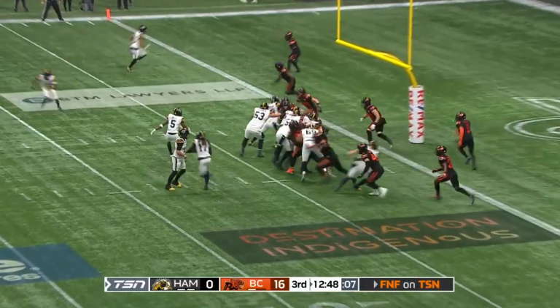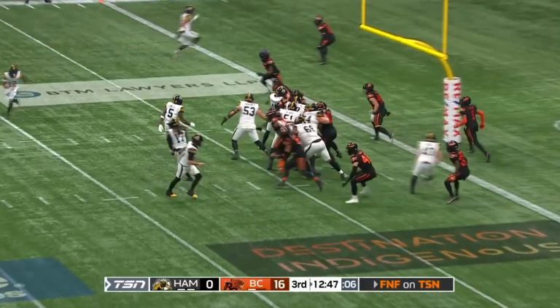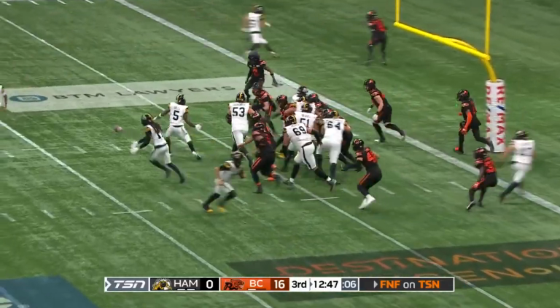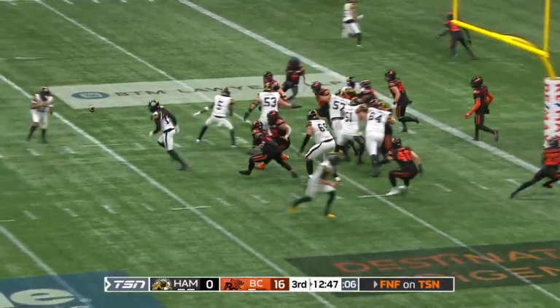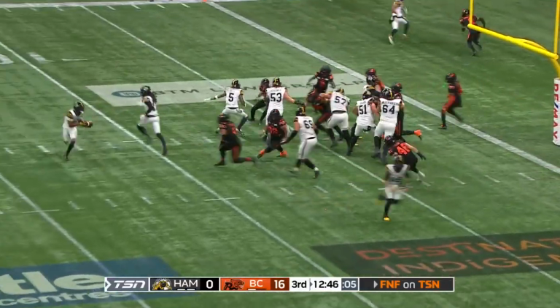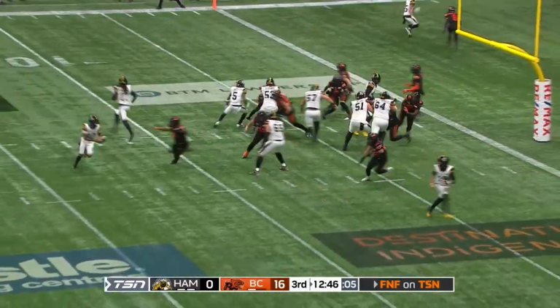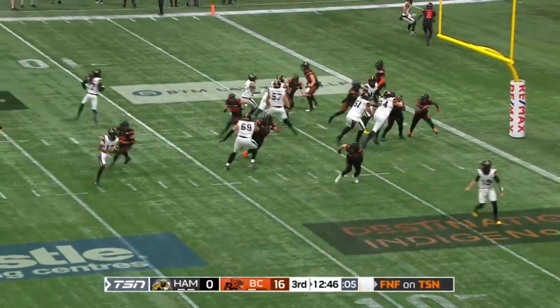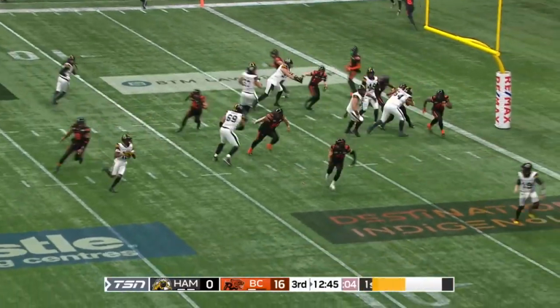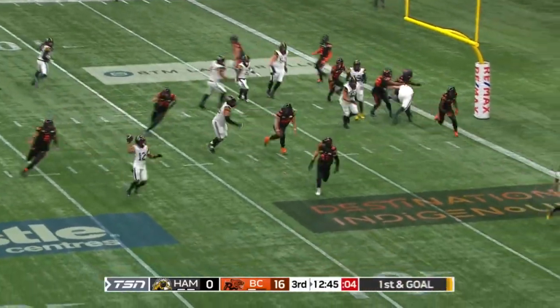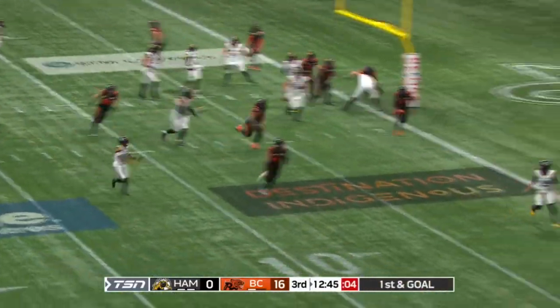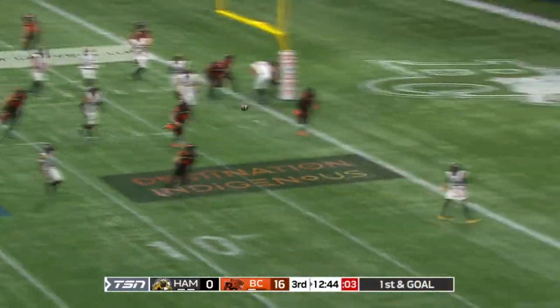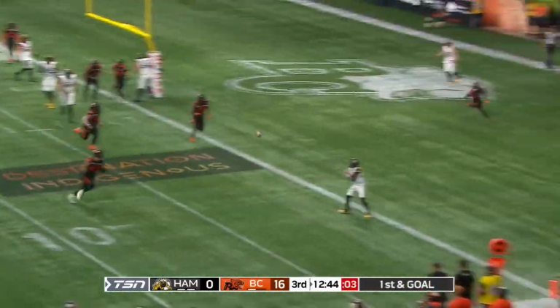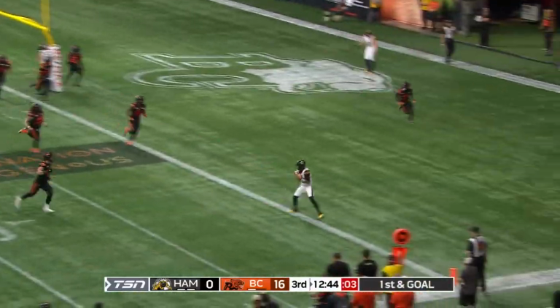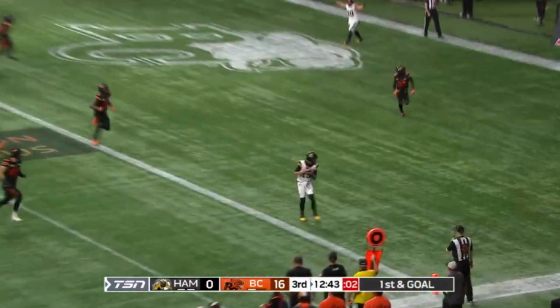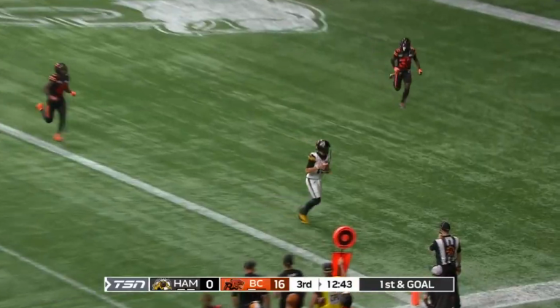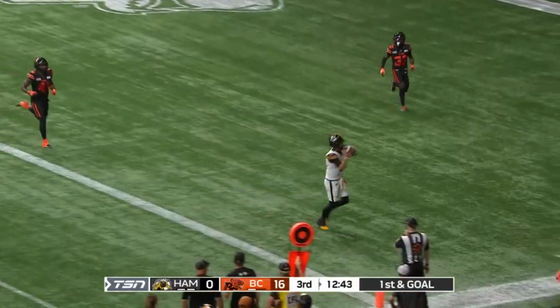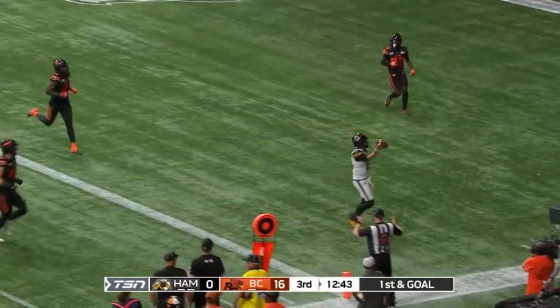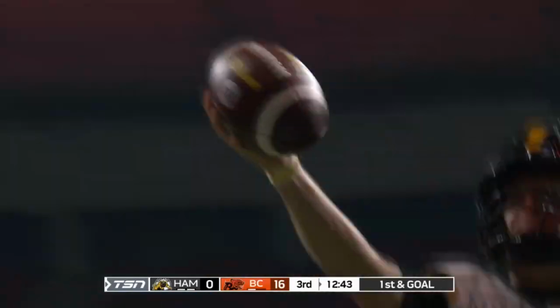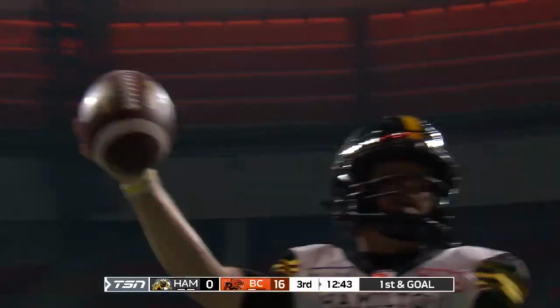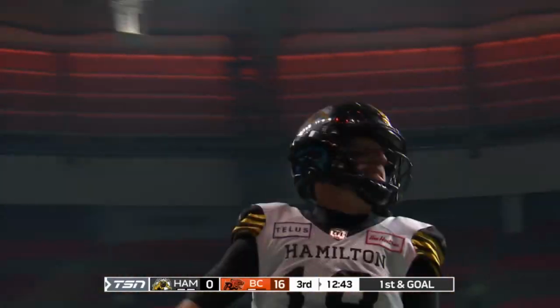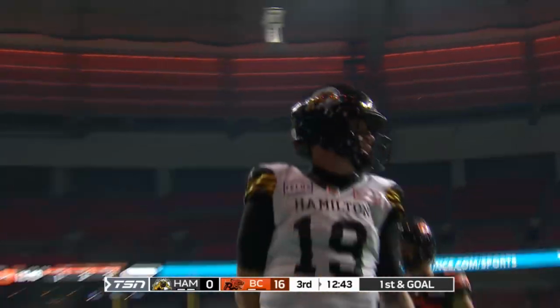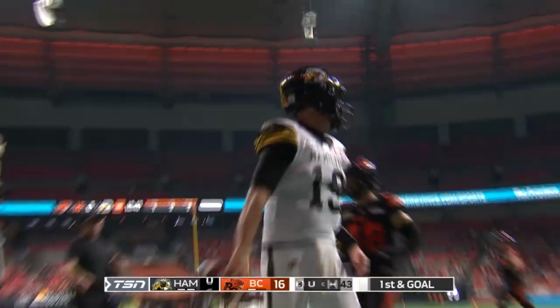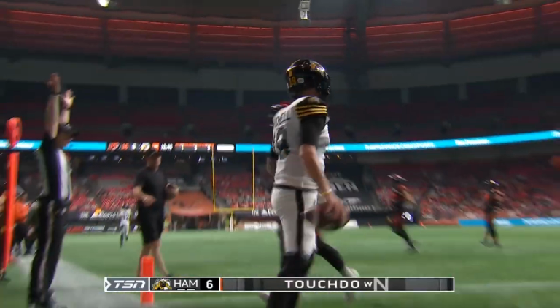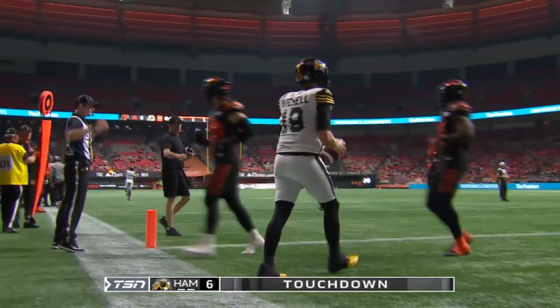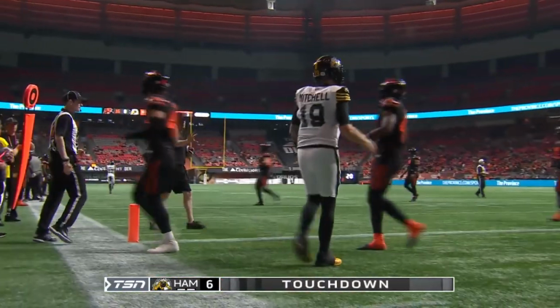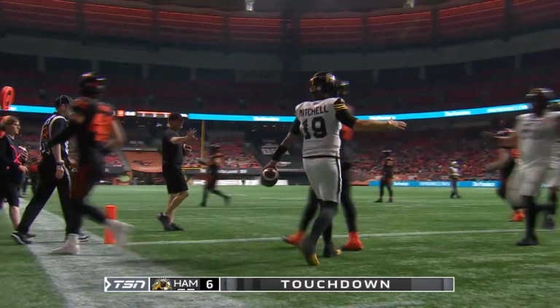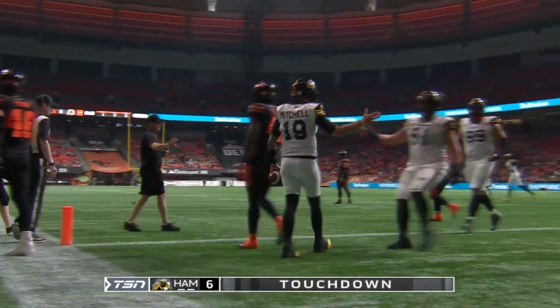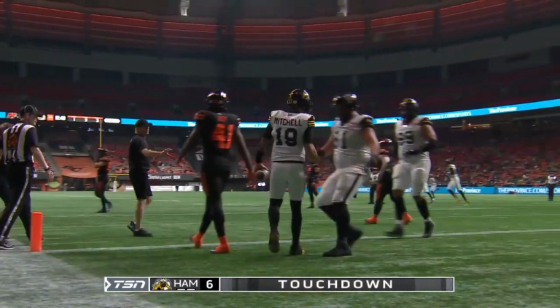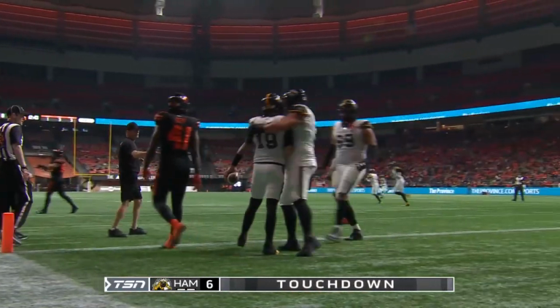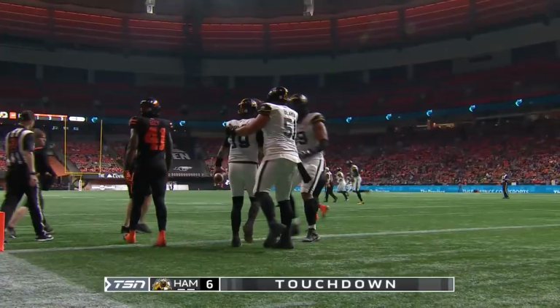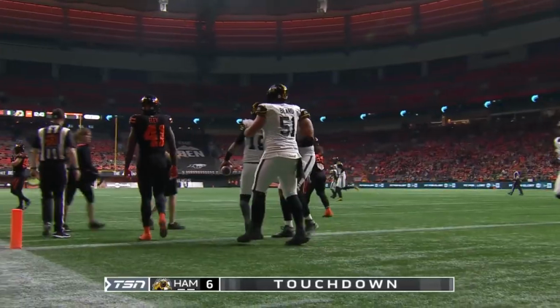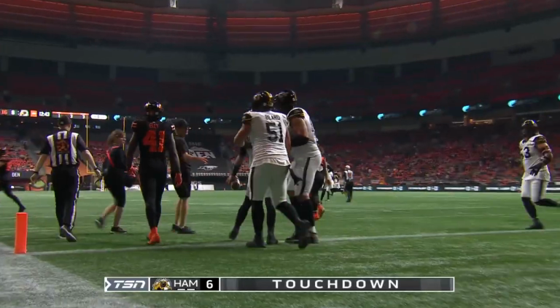Take the extra point. And a reverse — looks like they're going to throw it back to Mitchell. Tim White to Mitchell on the trick play for the two-point convert. And it is a one-score game.